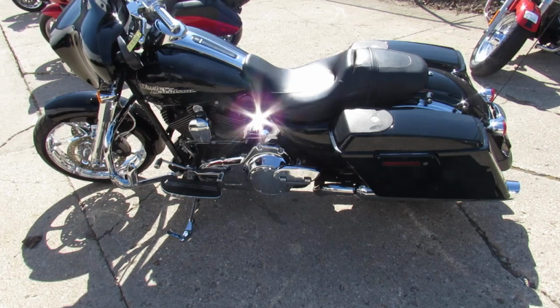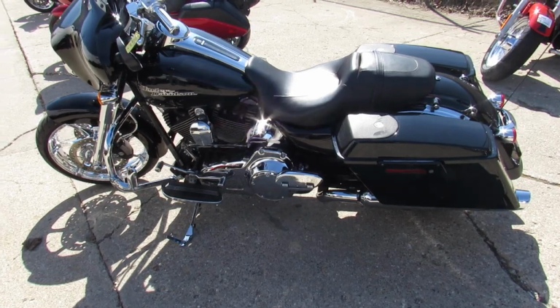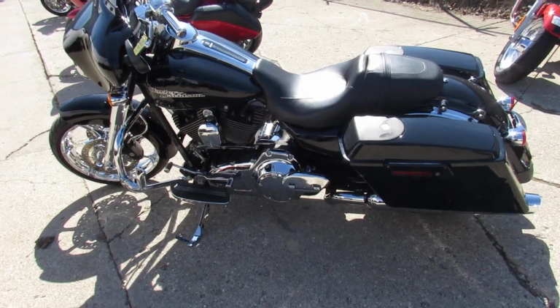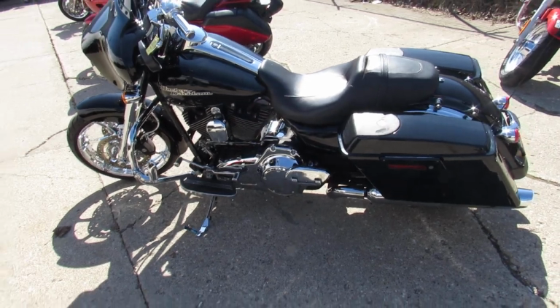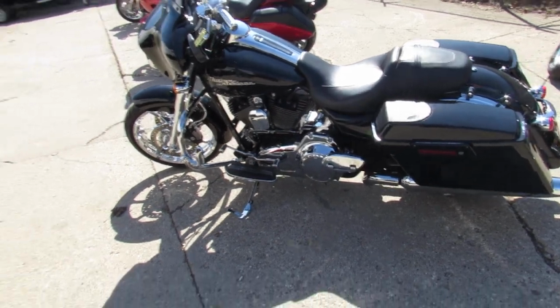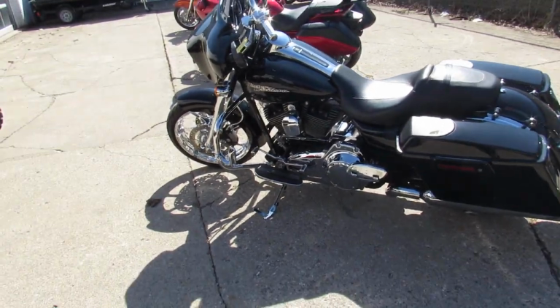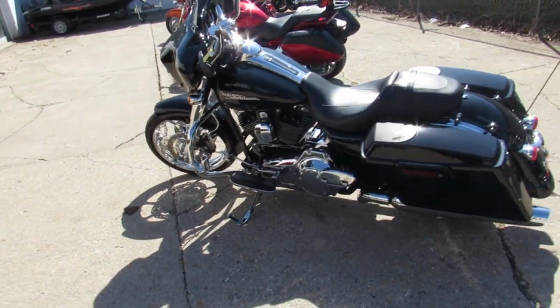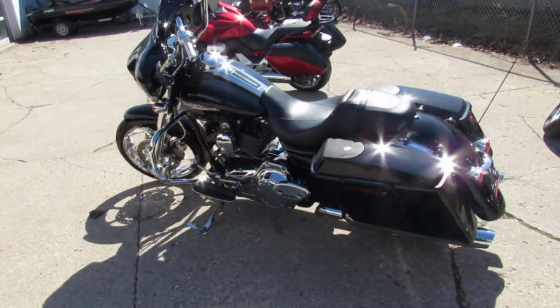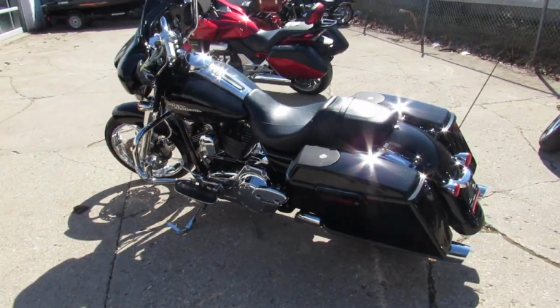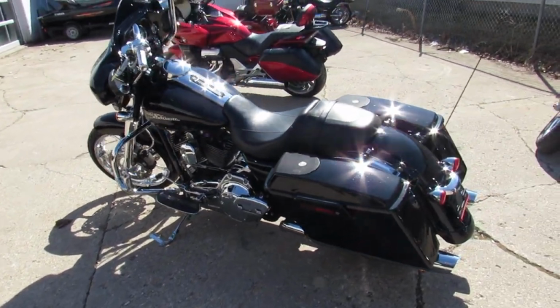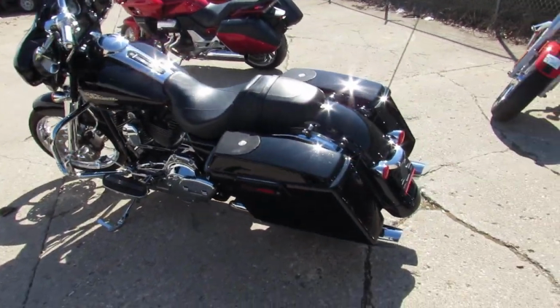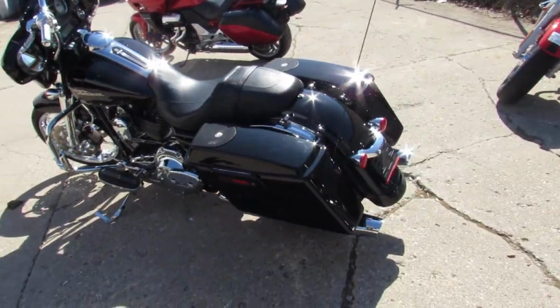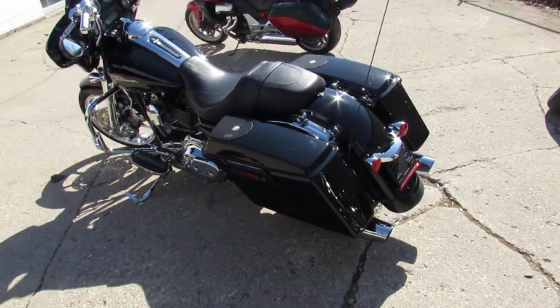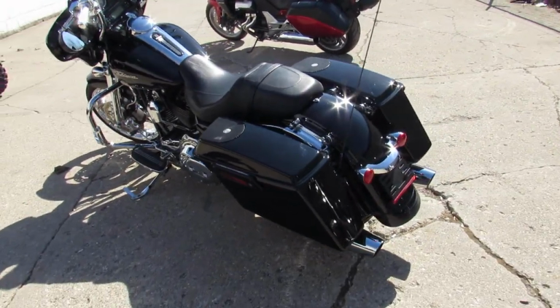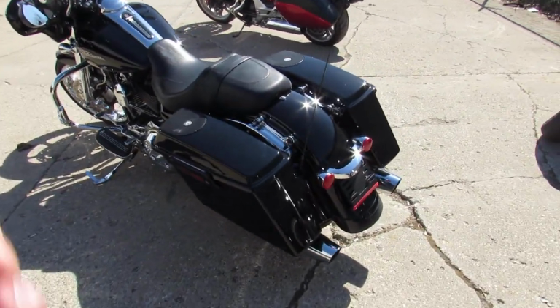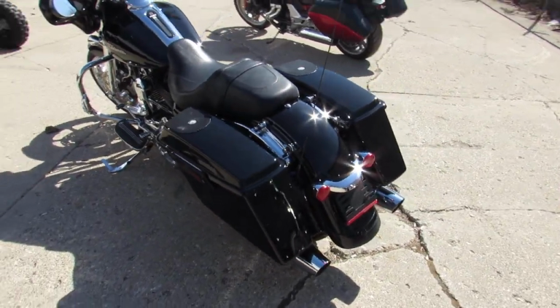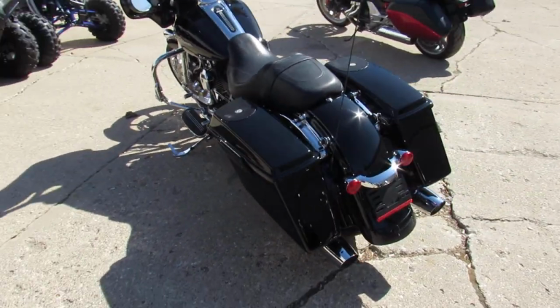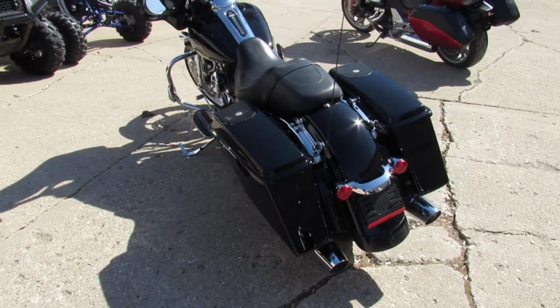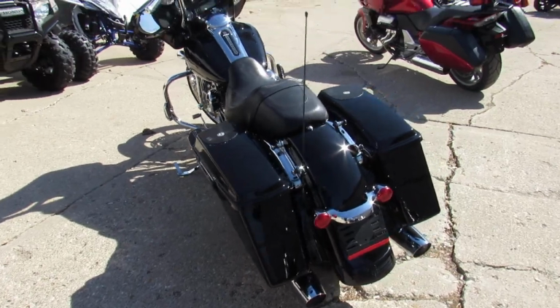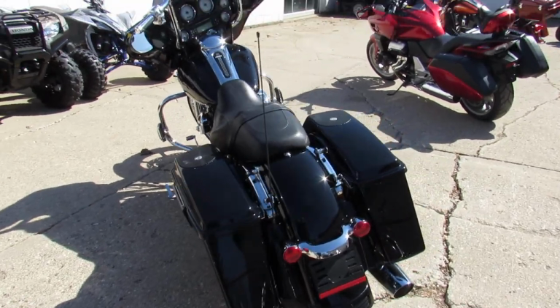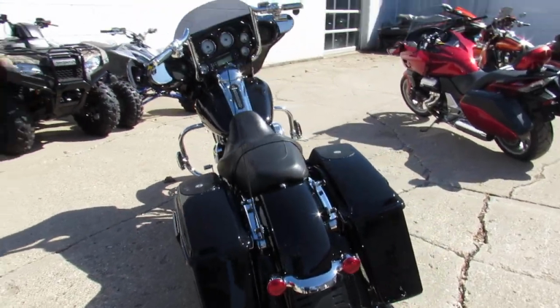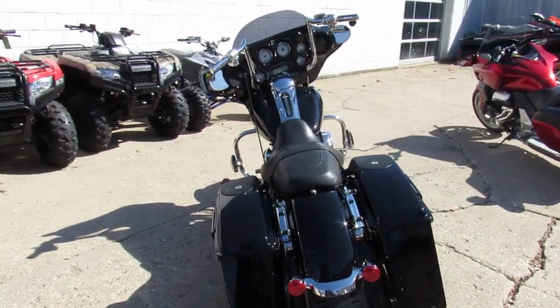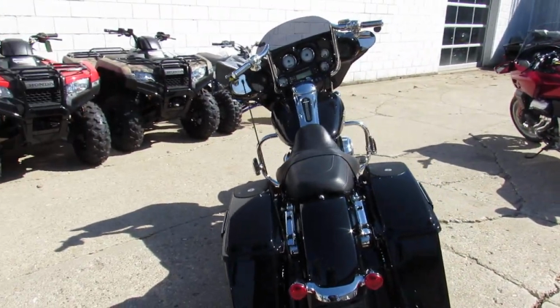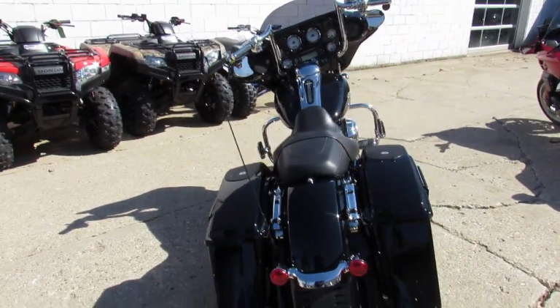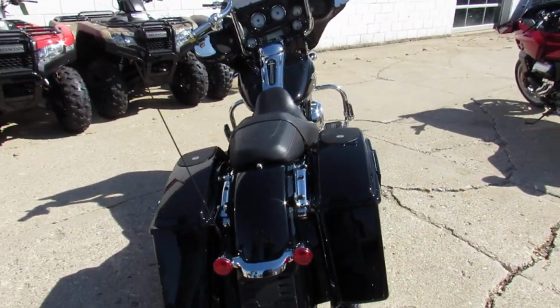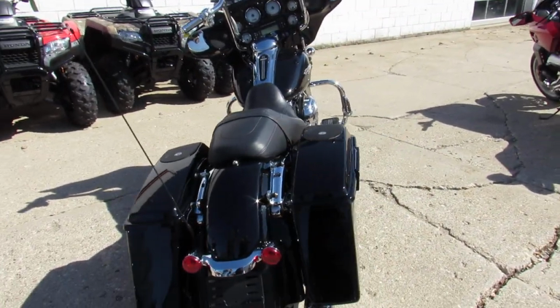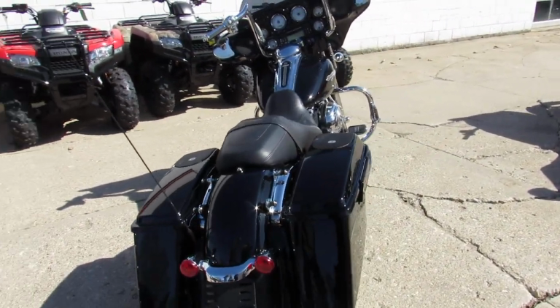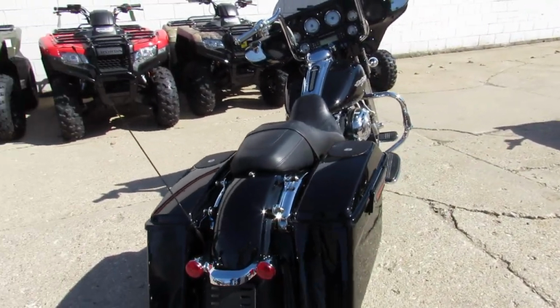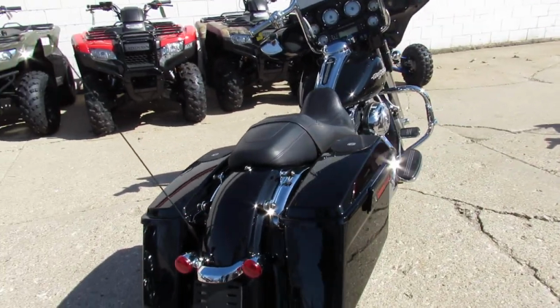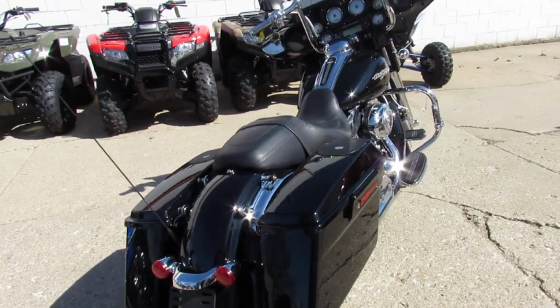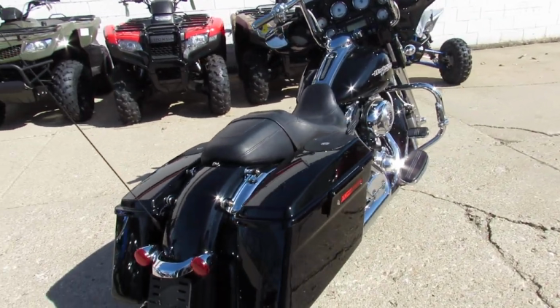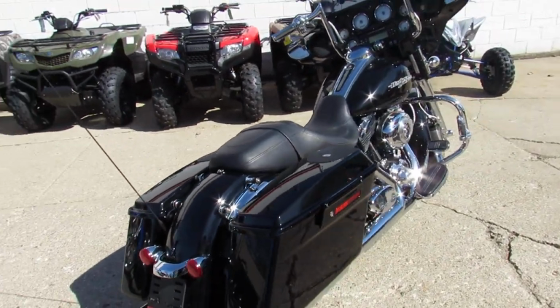Hey guys, we're doing some videos on our used Harleys. We've got over 450 of them. We've got guaranteed financing, lease programs, and we can help with out-of-state financing and nationwide shipping.